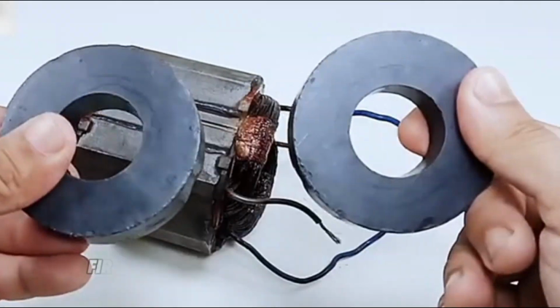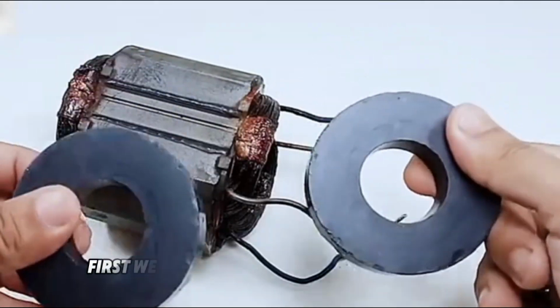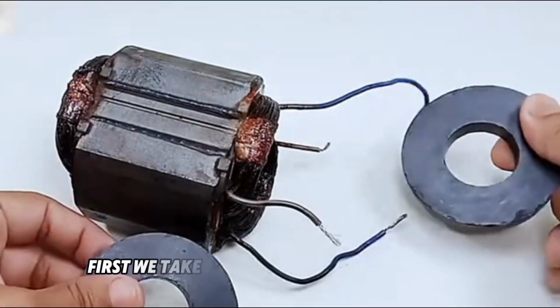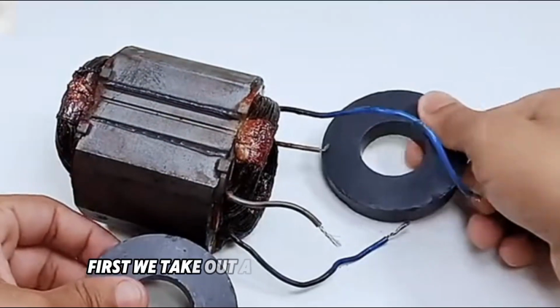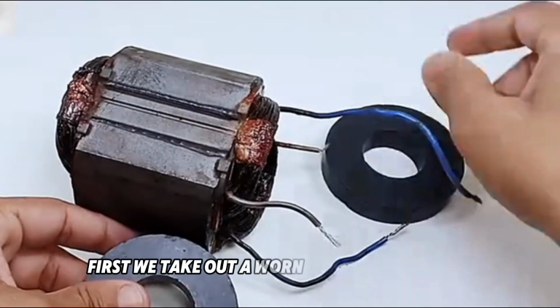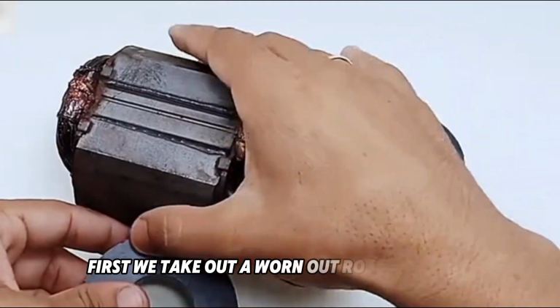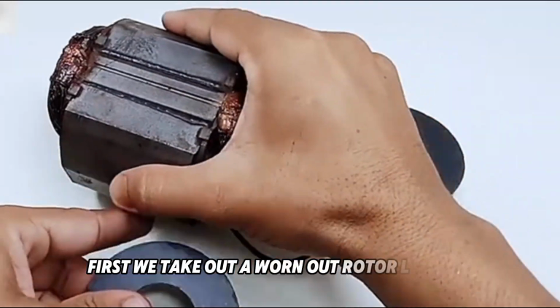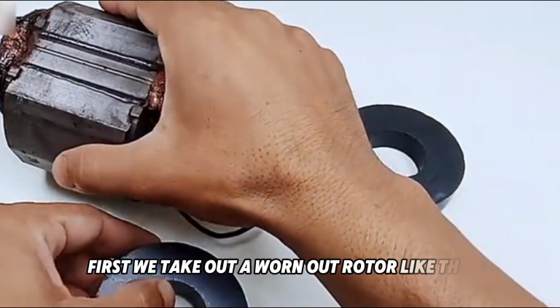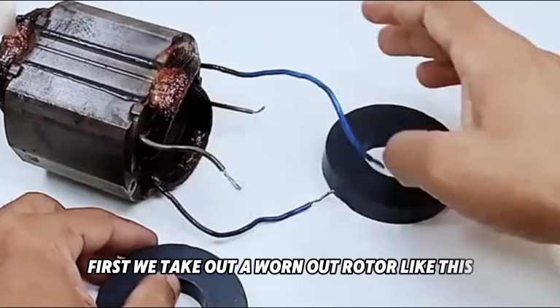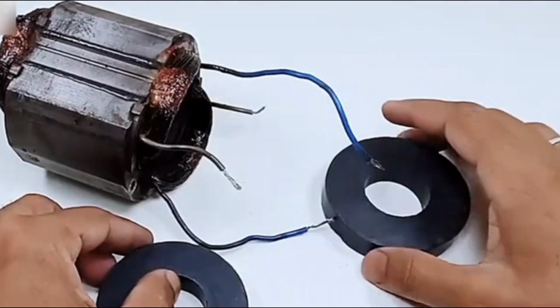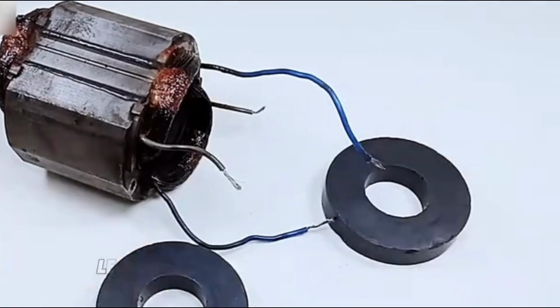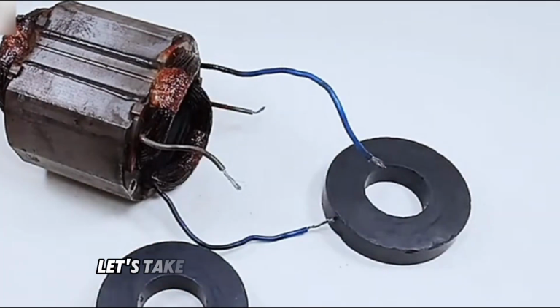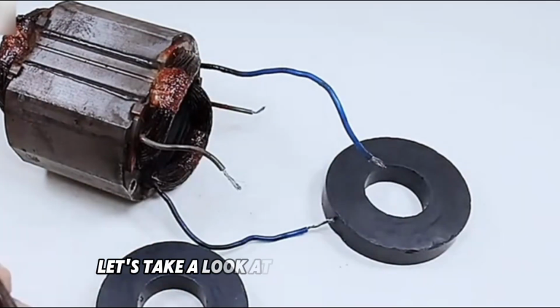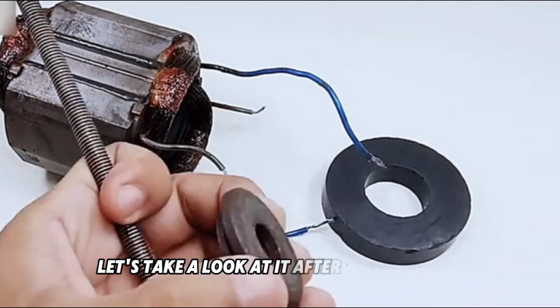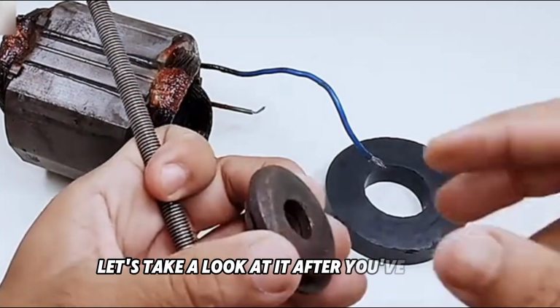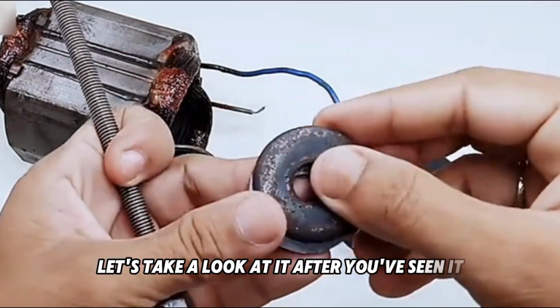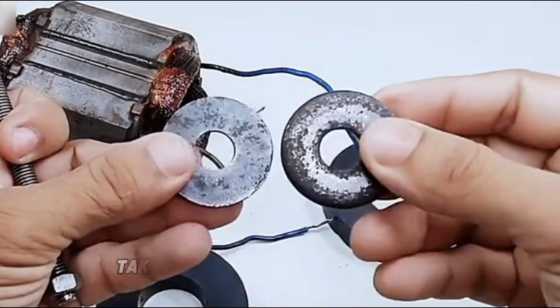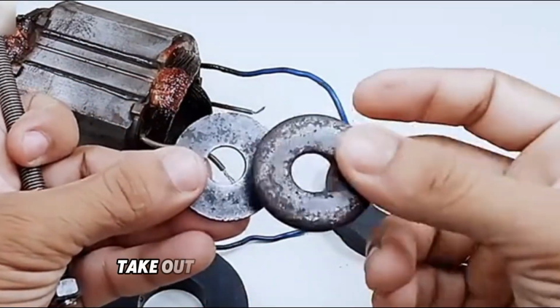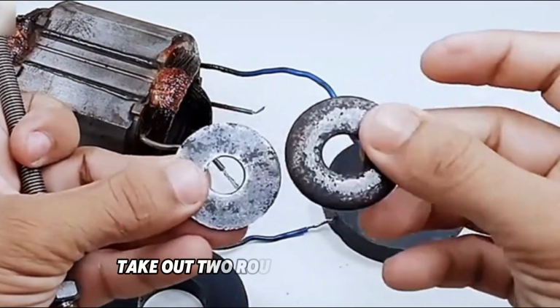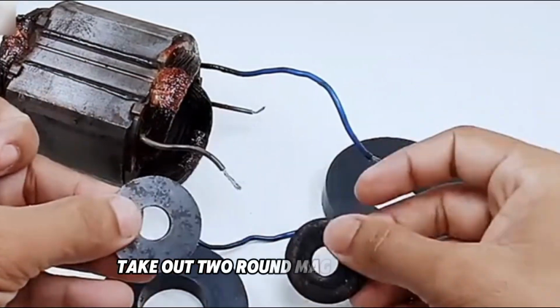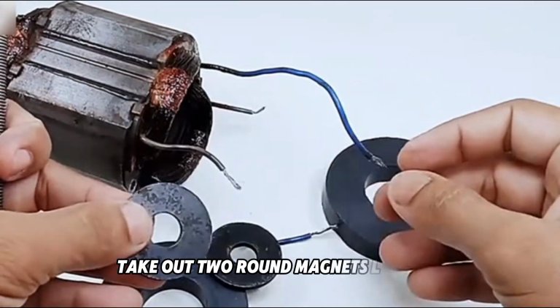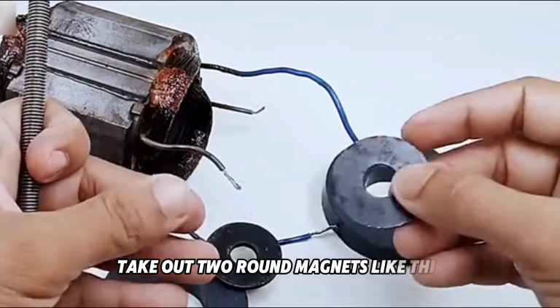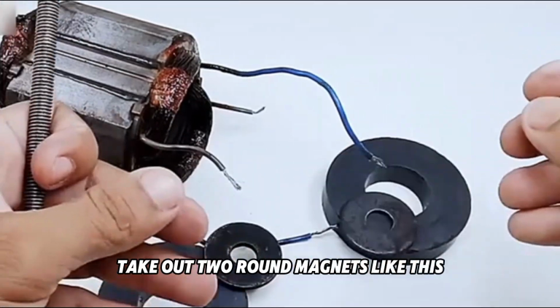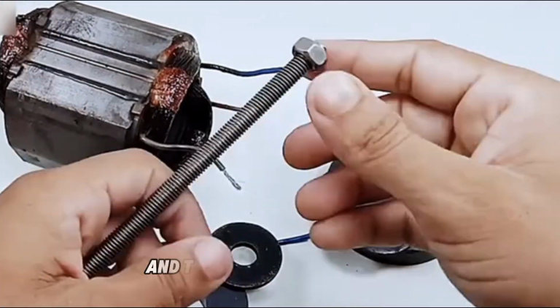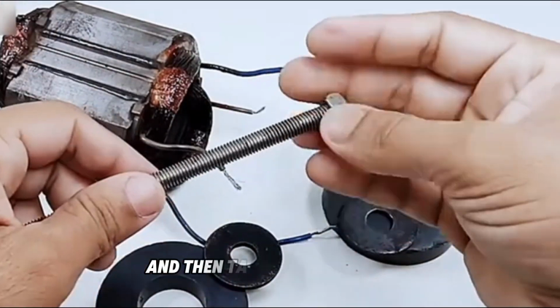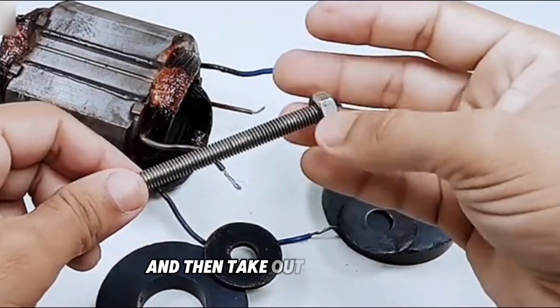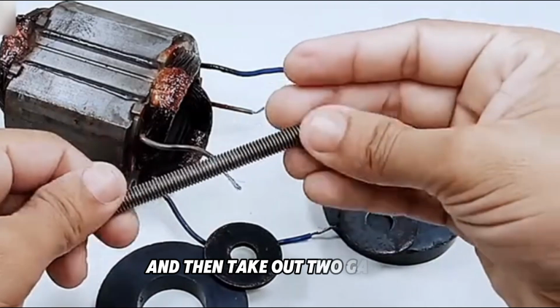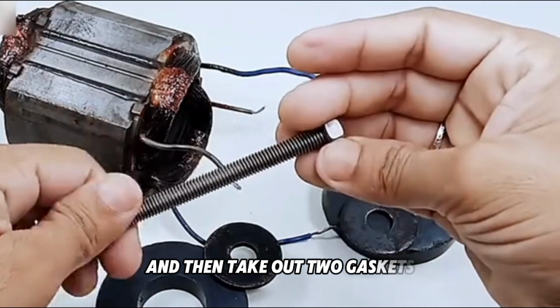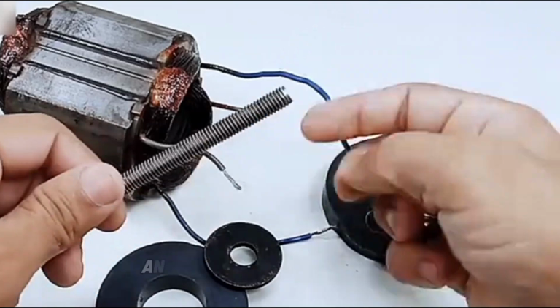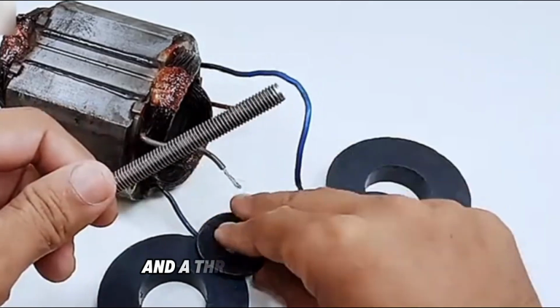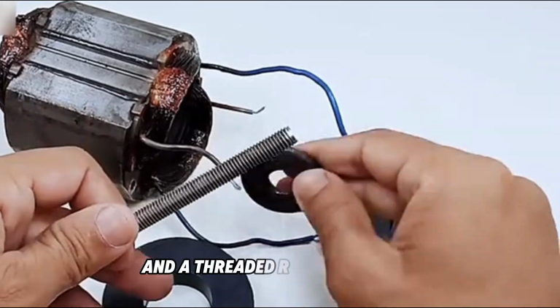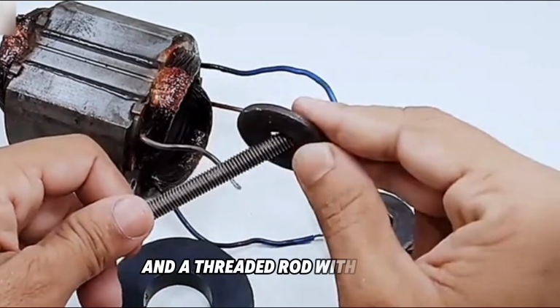First, we take out a worn-out rotor like this. Let's take a look at it. After you've seen it, take out two round magnets like this, and then take out two gaskets and a threaded rod with a nut.